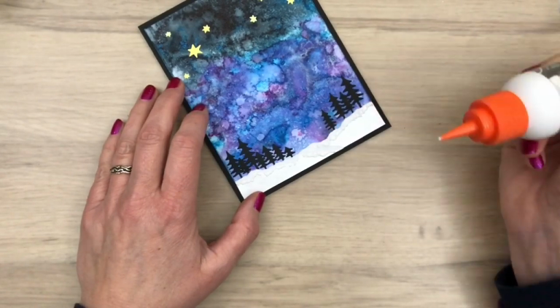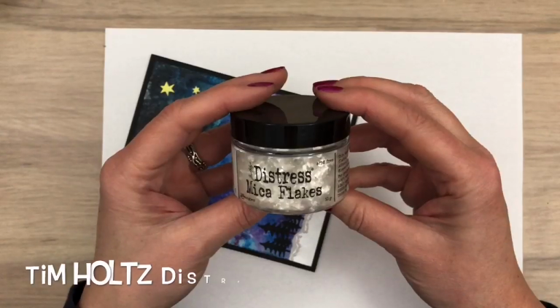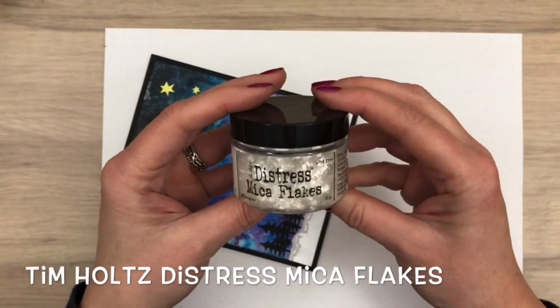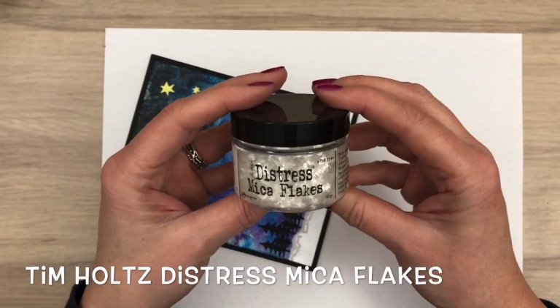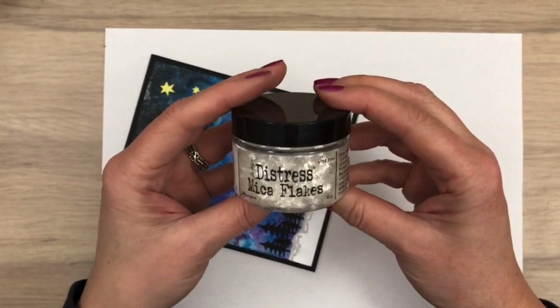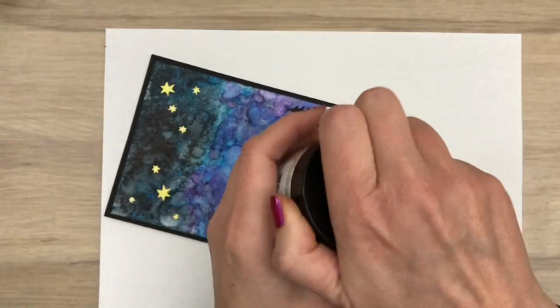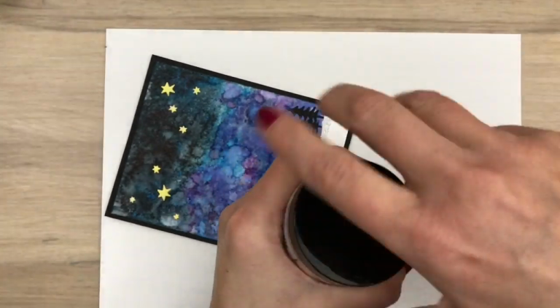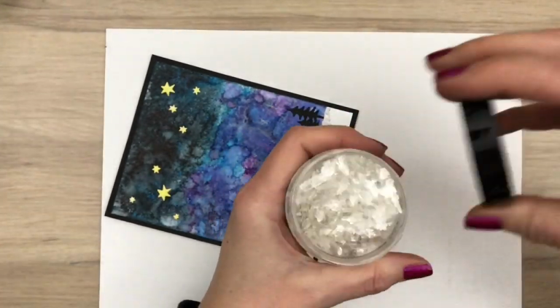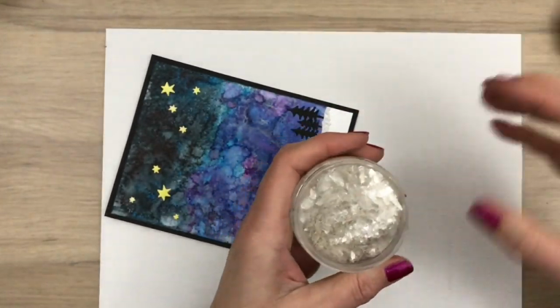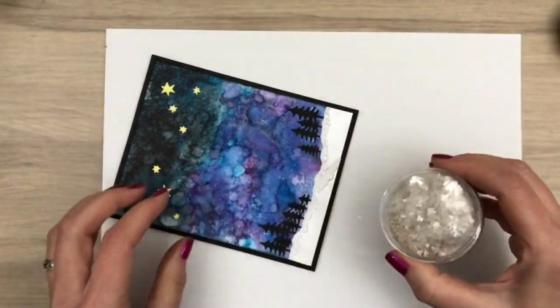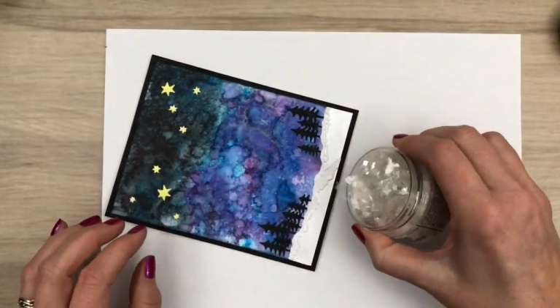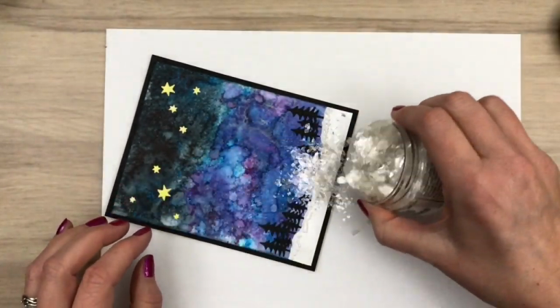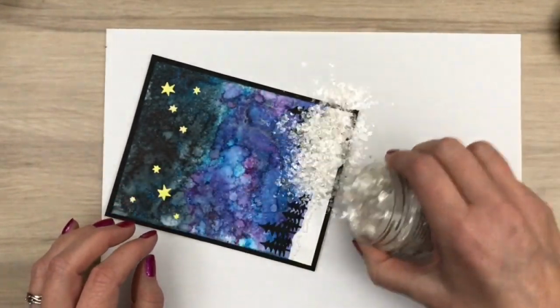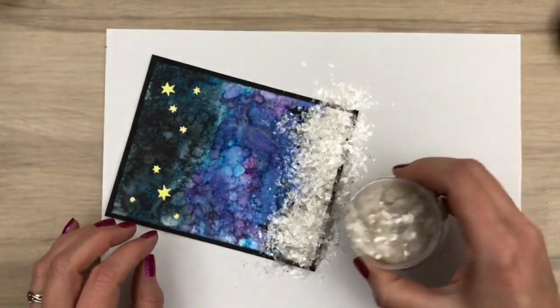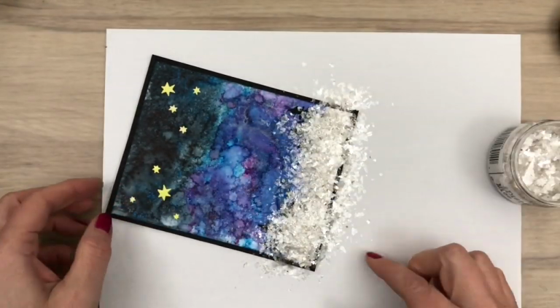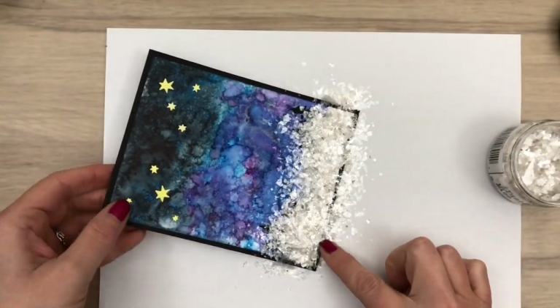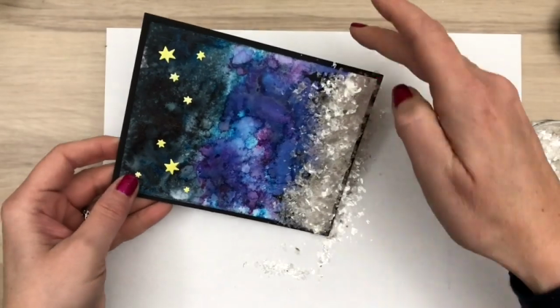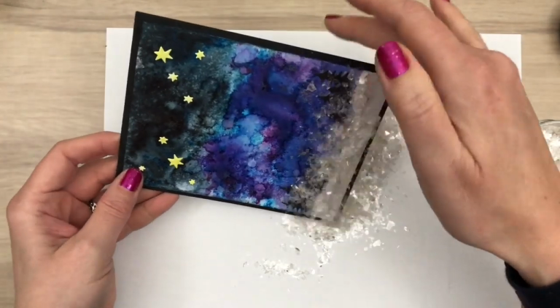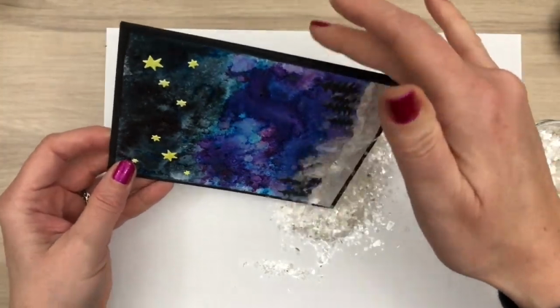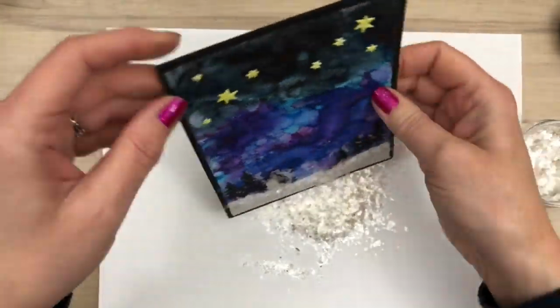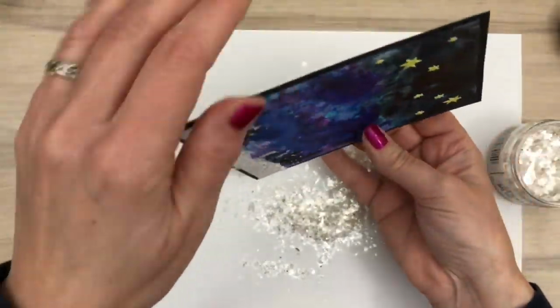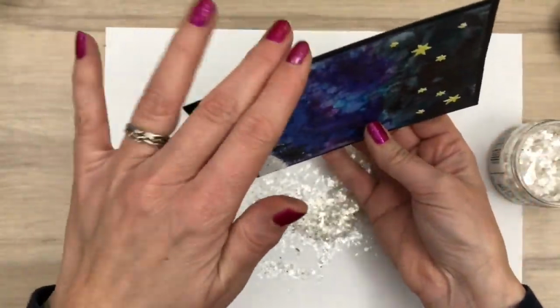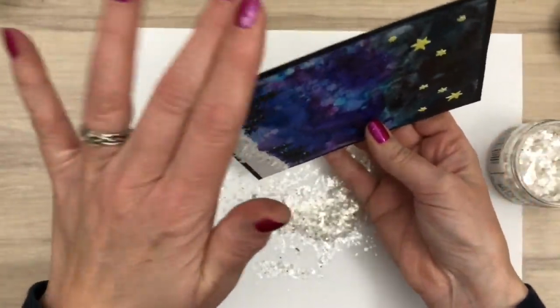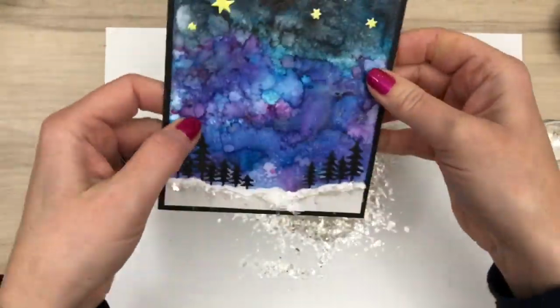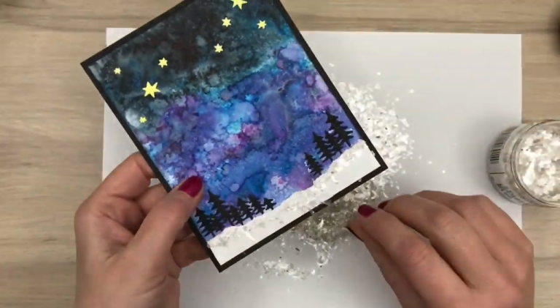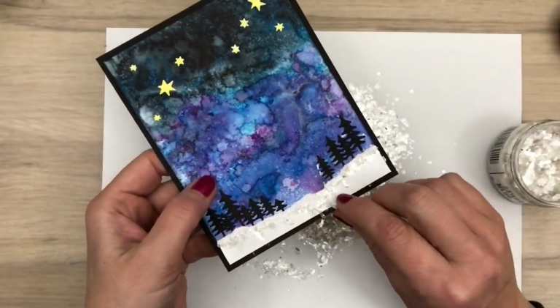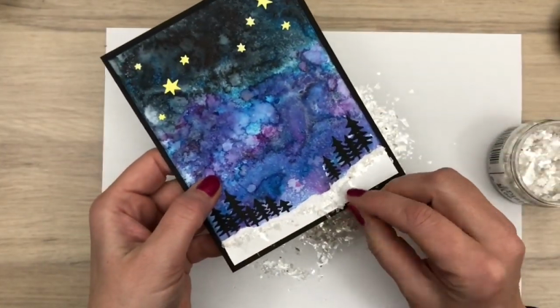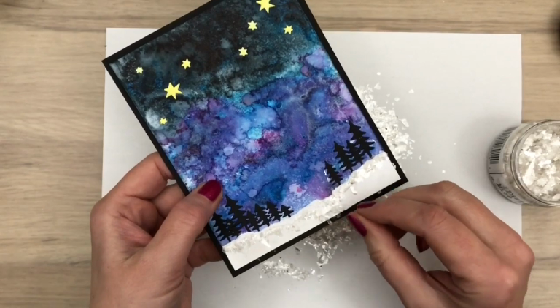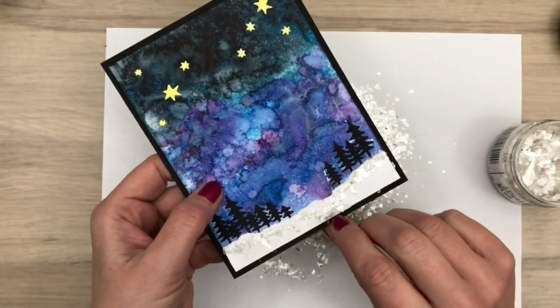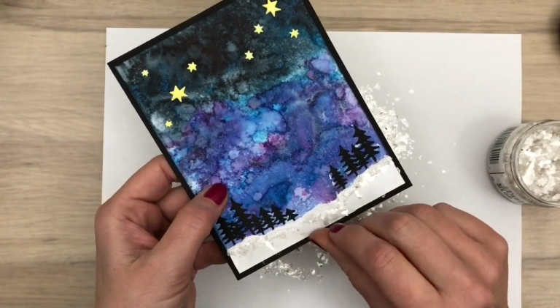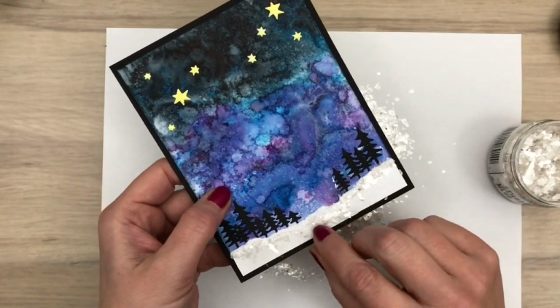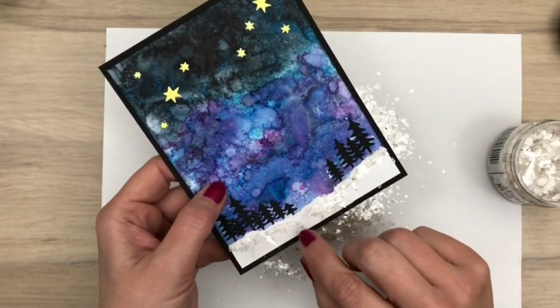These tiny flakes are in various sizes, from bigger bits to small. Just sprinkle them on and then shake them off. Move the bits if needed and then let them dry — they just add some pretty sparkle.